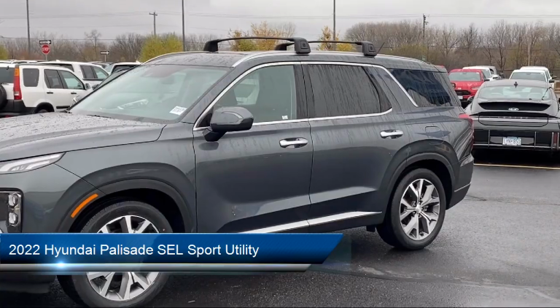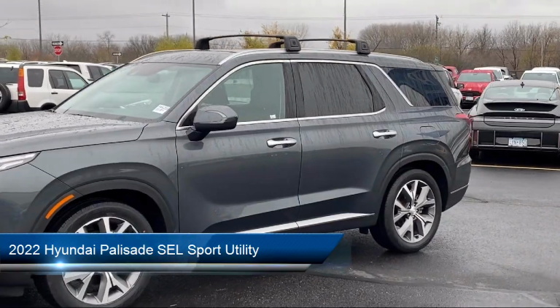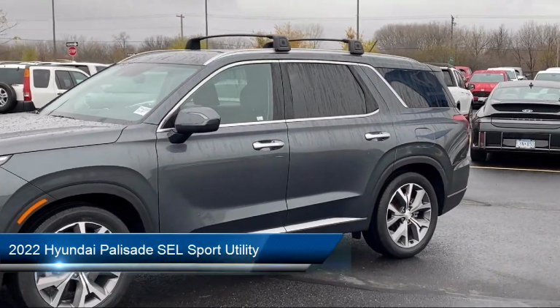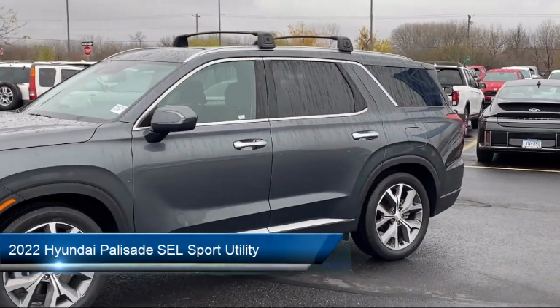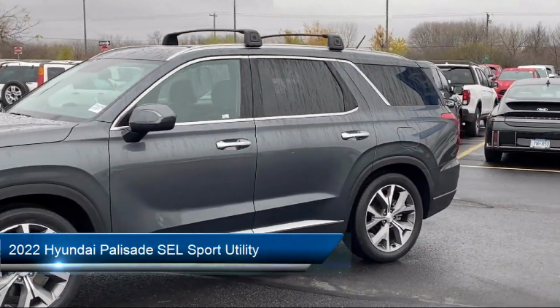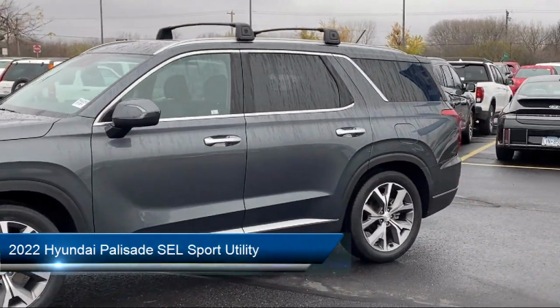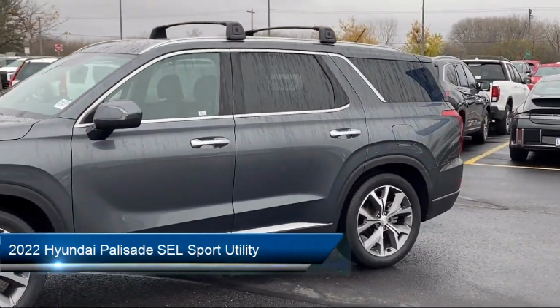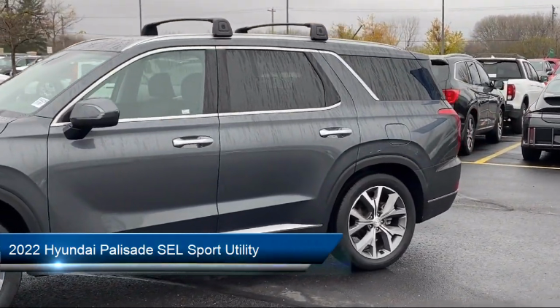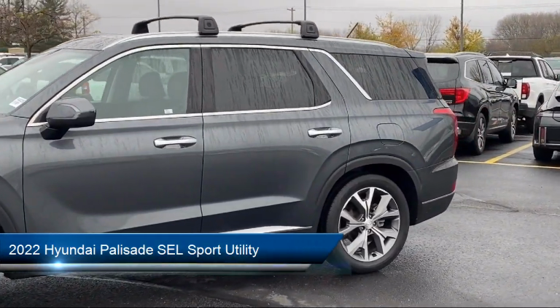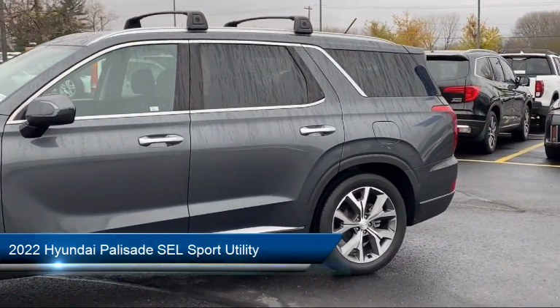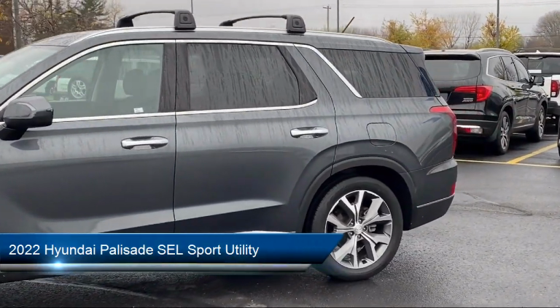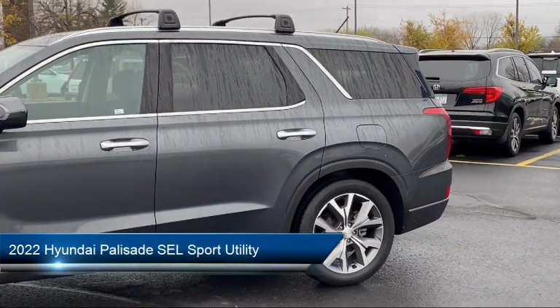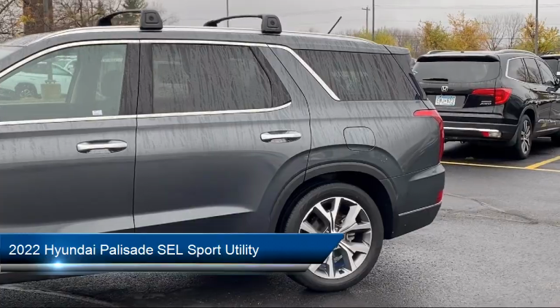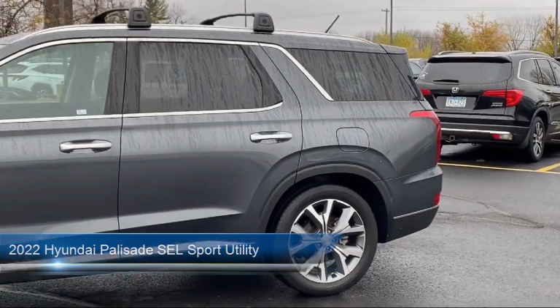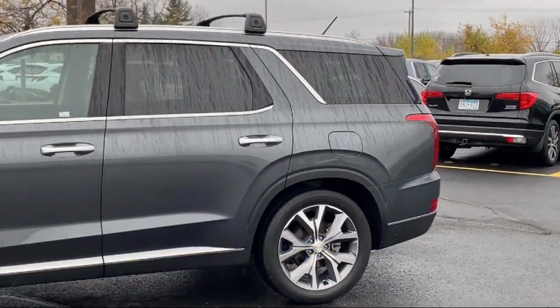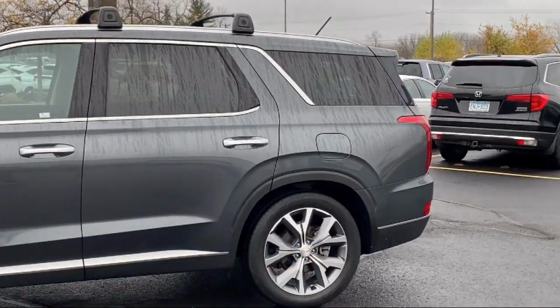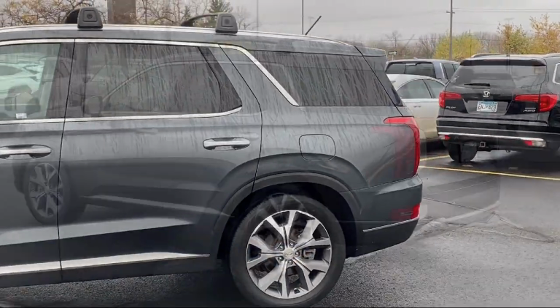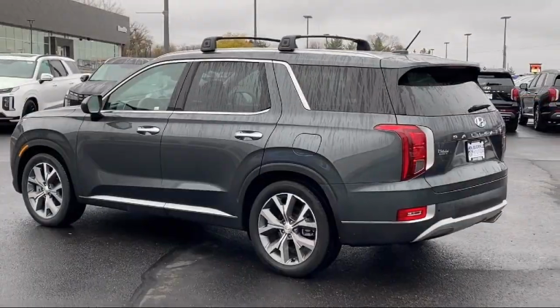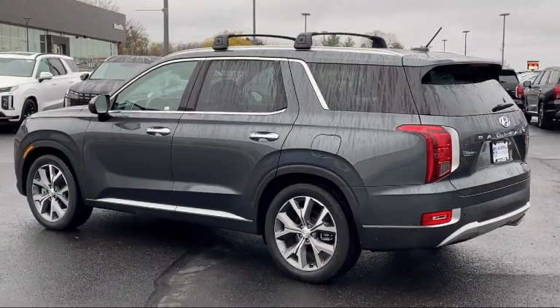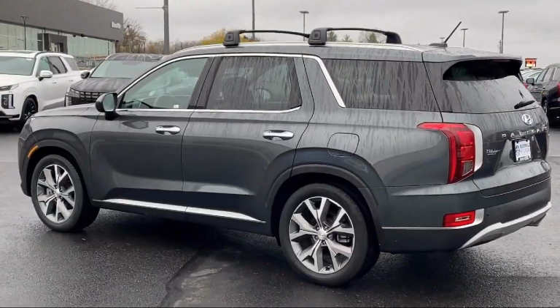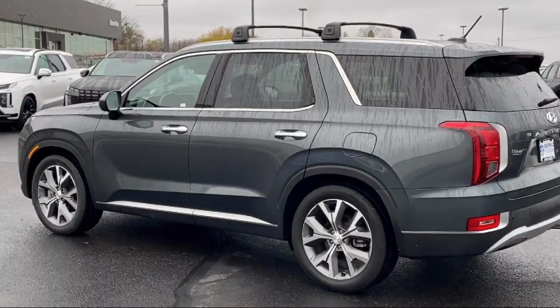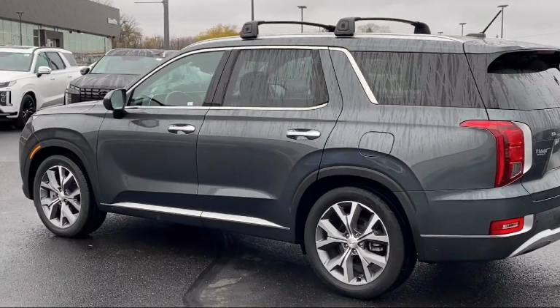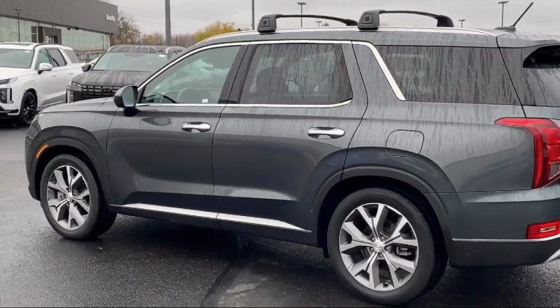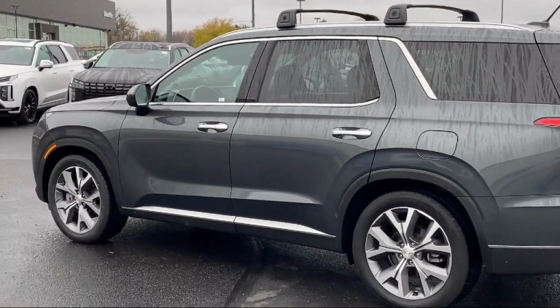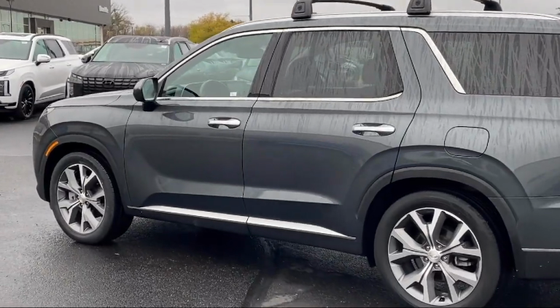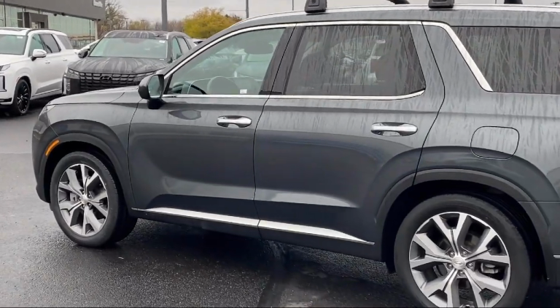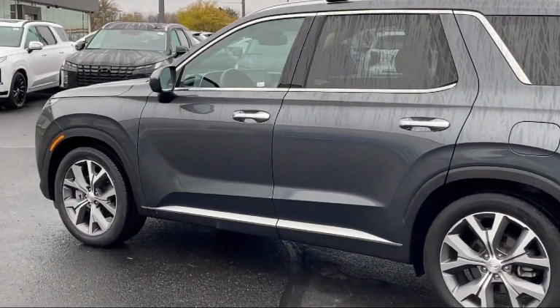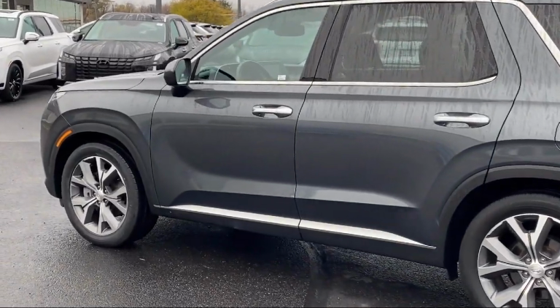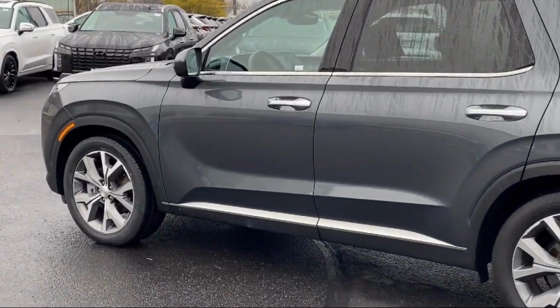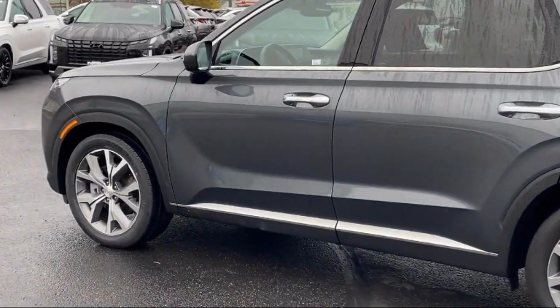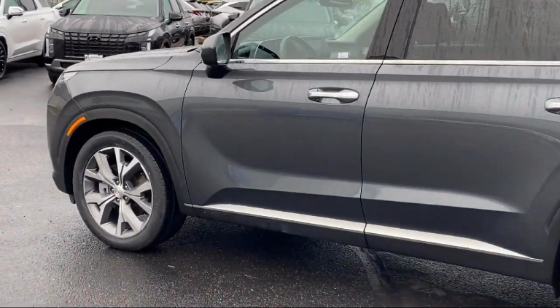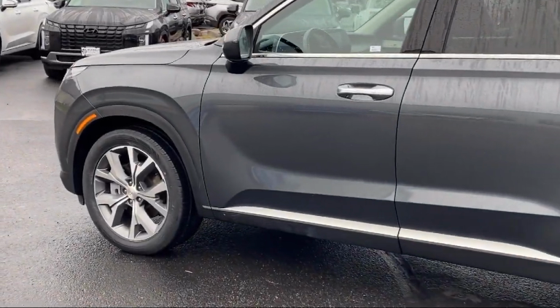It comes equipped with Homelink Convenience Package with Power Equipment Group, Convenience Package P2, LED Tail Lights, Rear Side Window Sunshade, and Apple CarPlay and Android Auto.